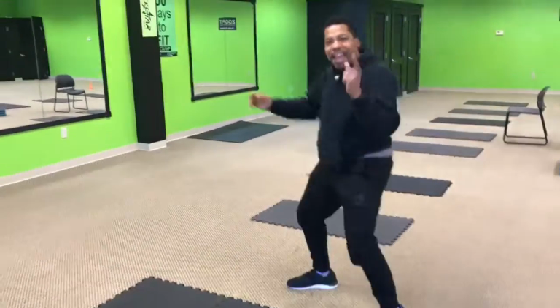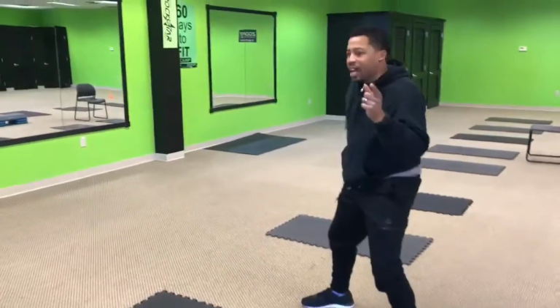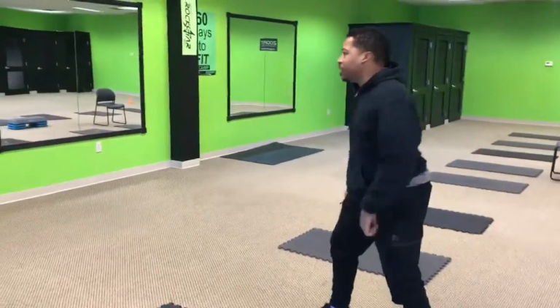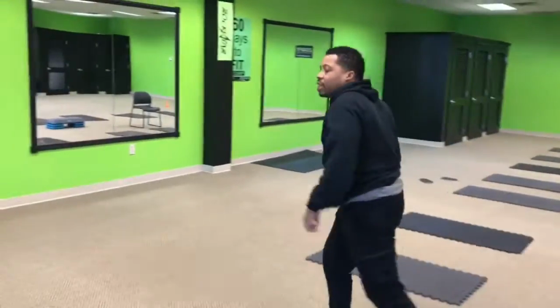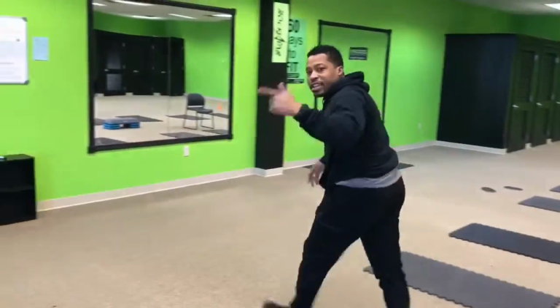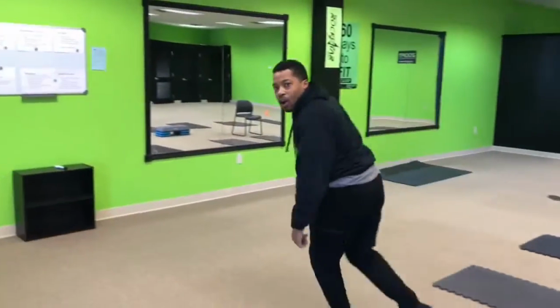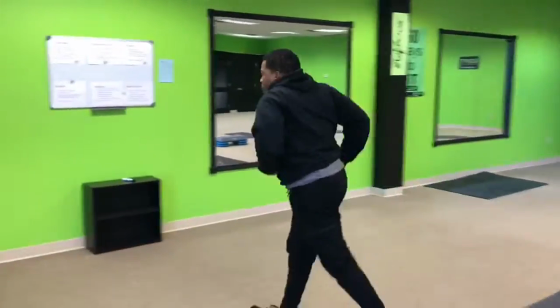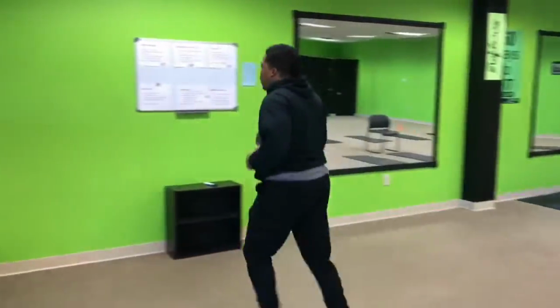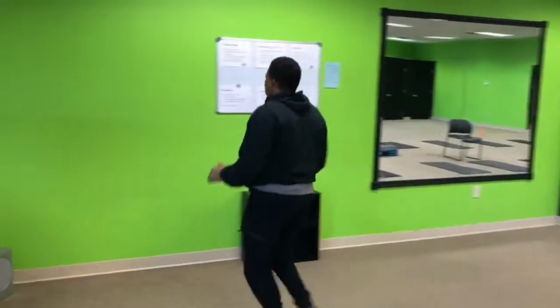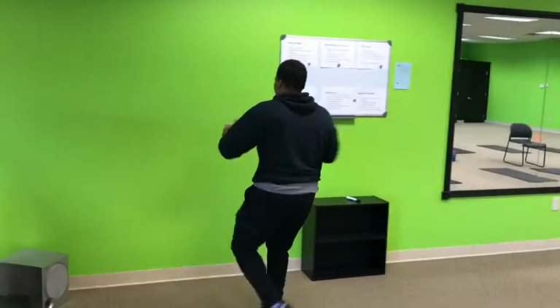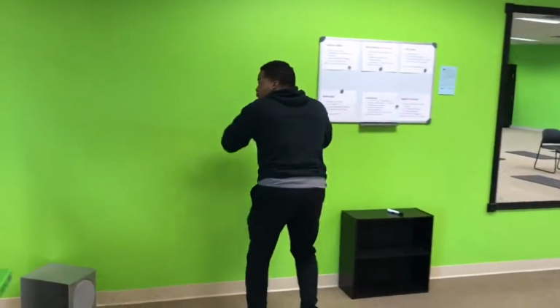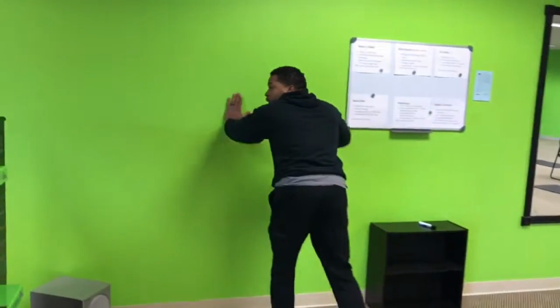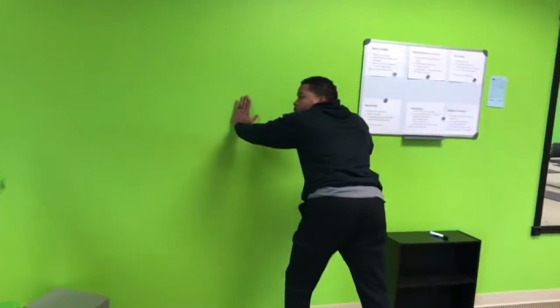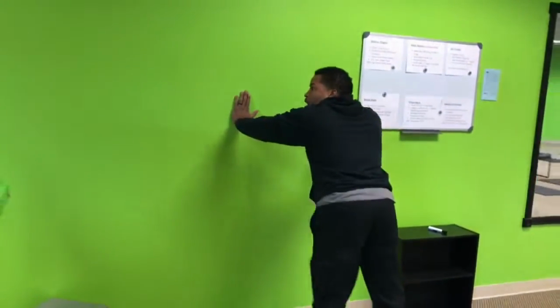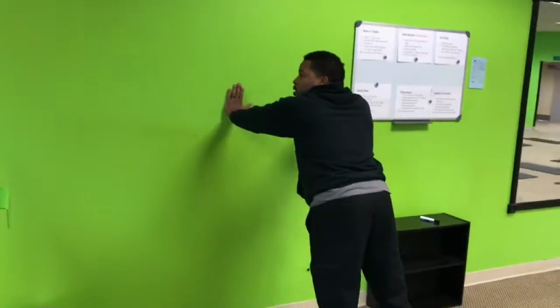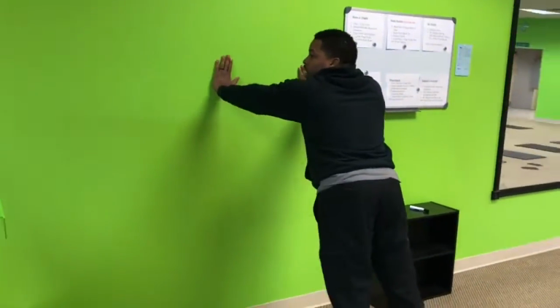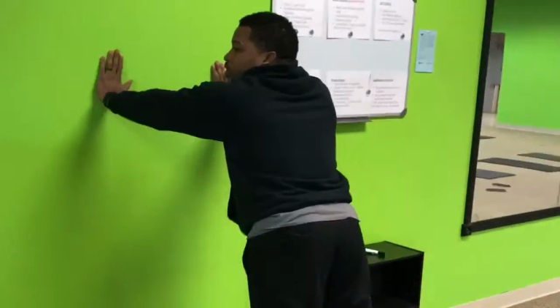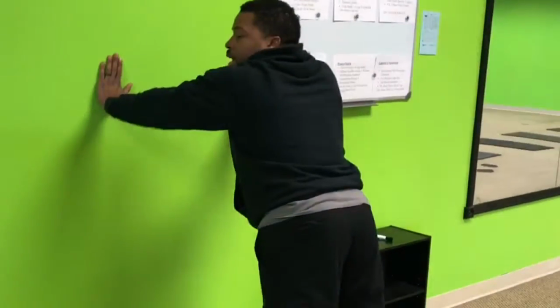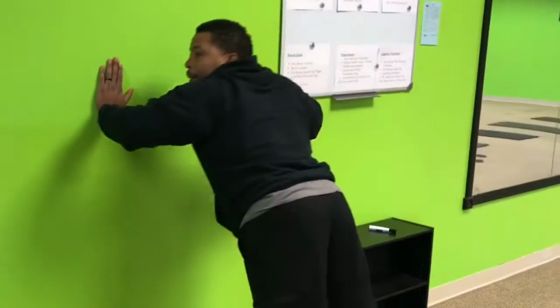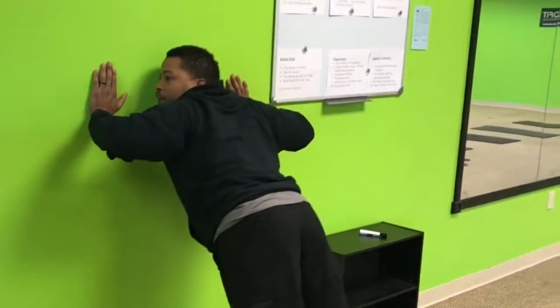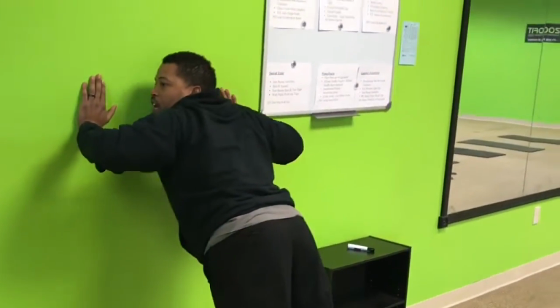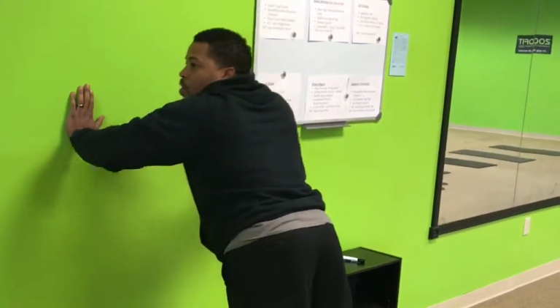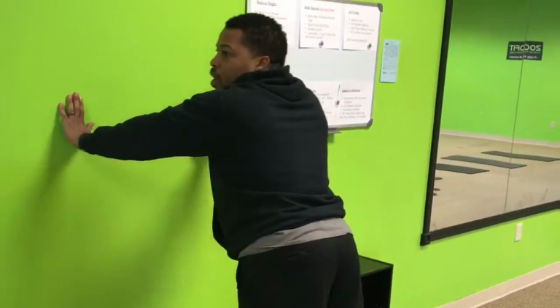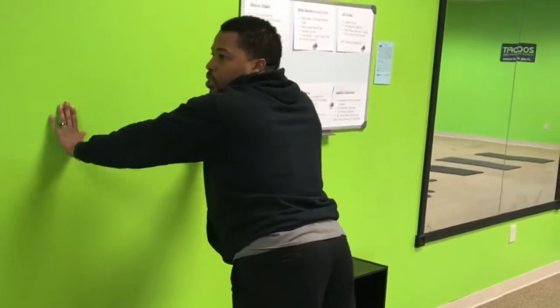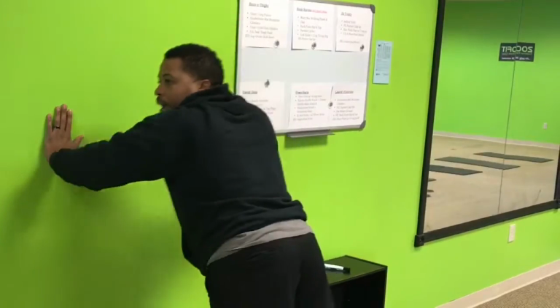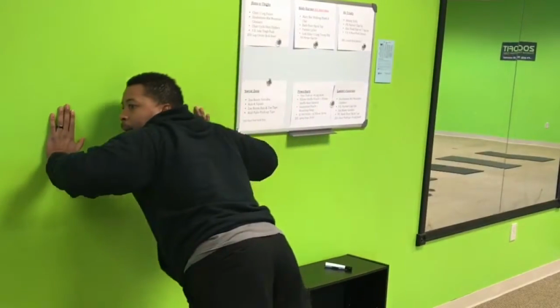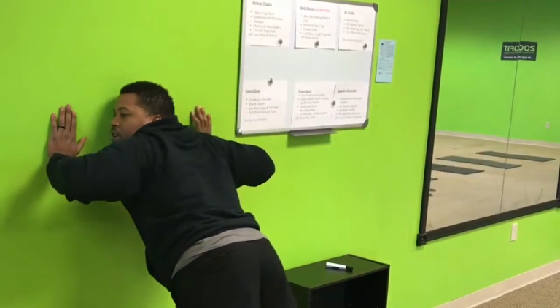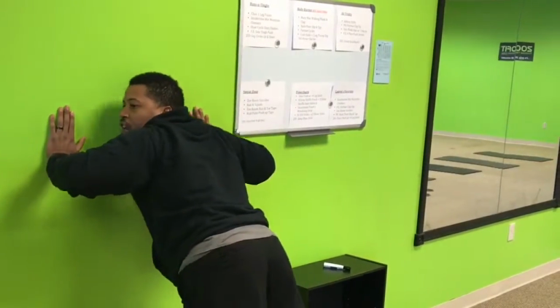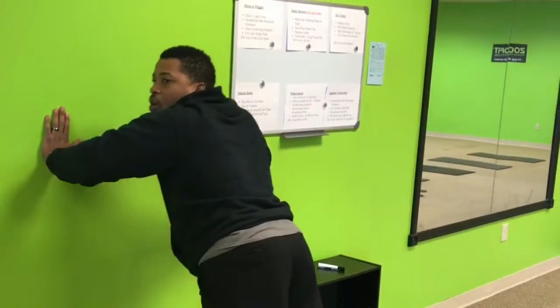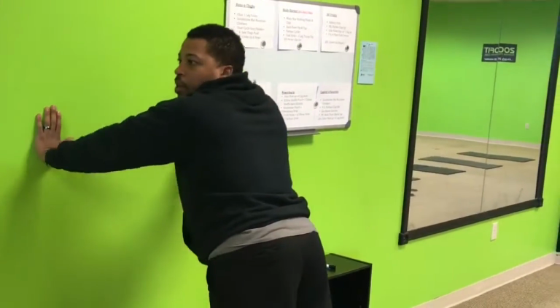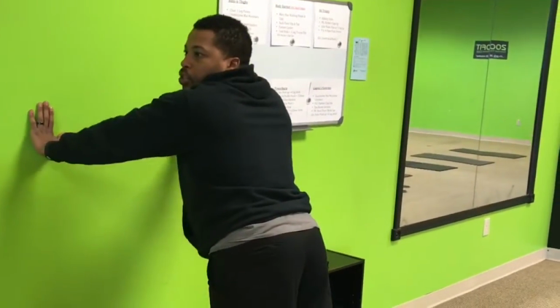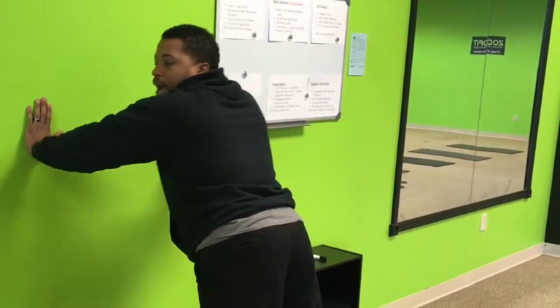And last but not least, hit that wall. Get on the wall, keeping it straight, bend those elbows, push it back. Bend those elbows, push it back.